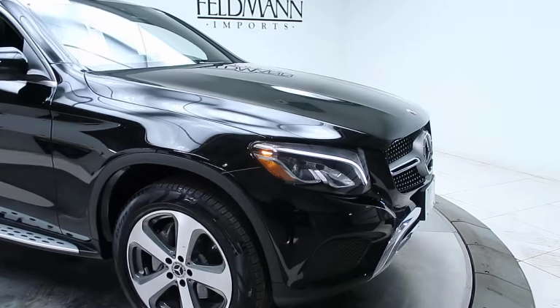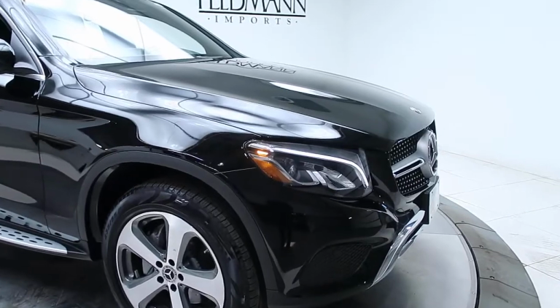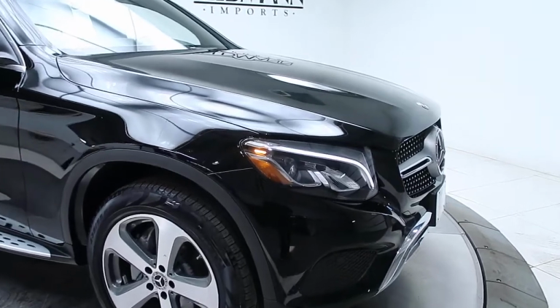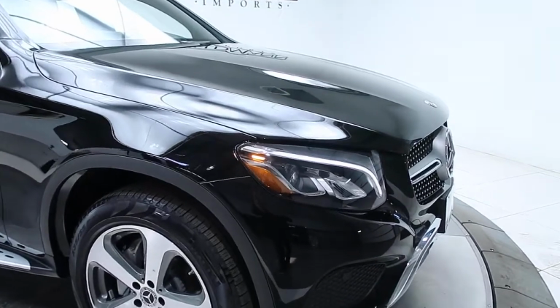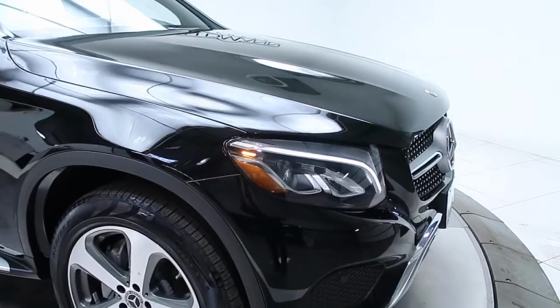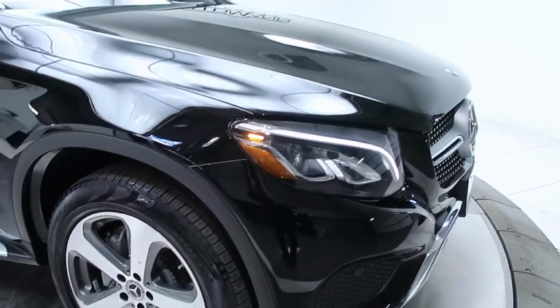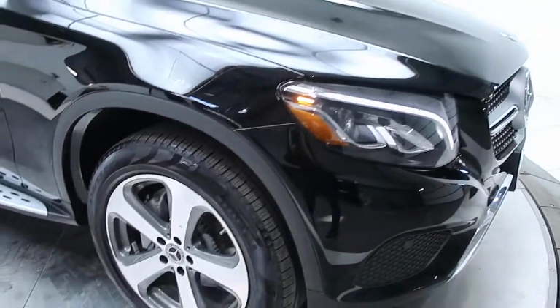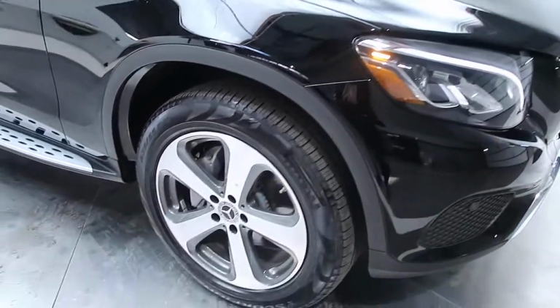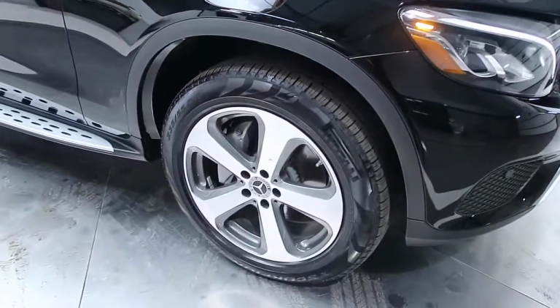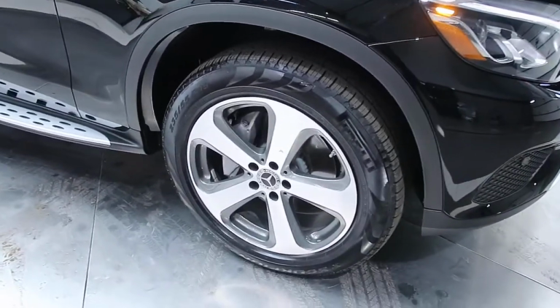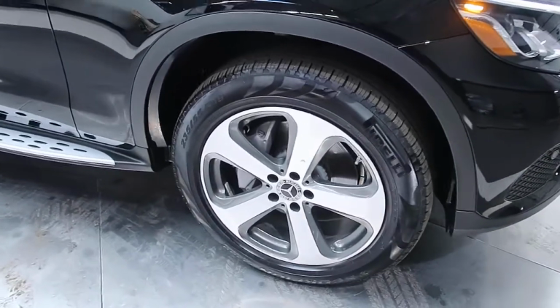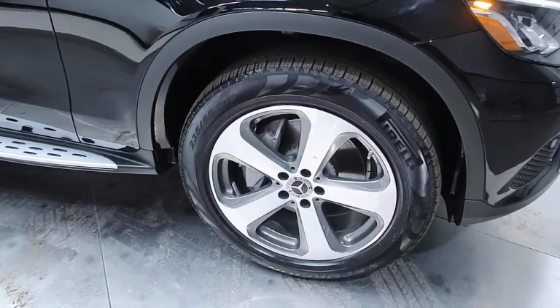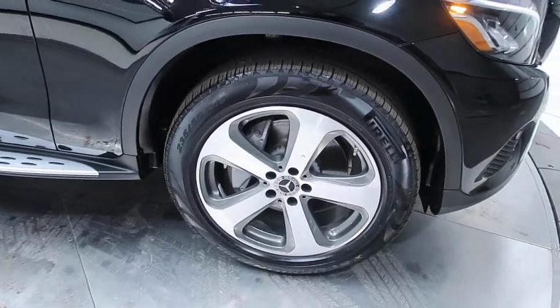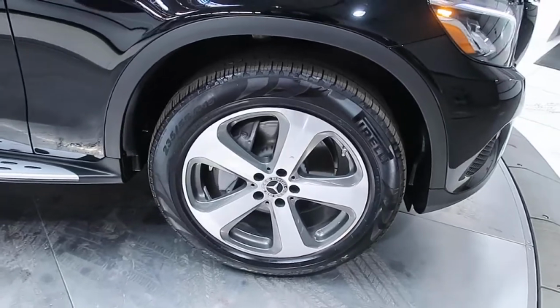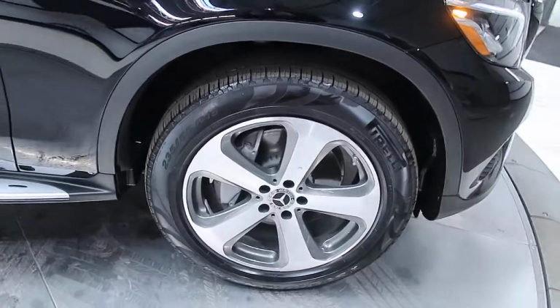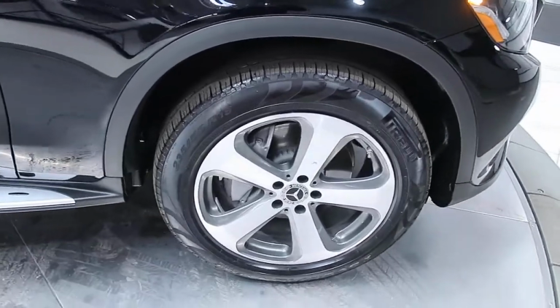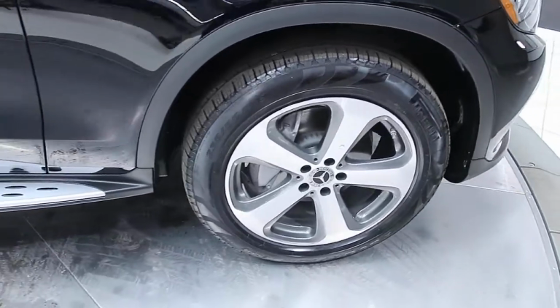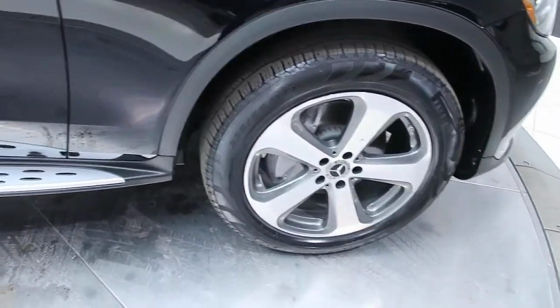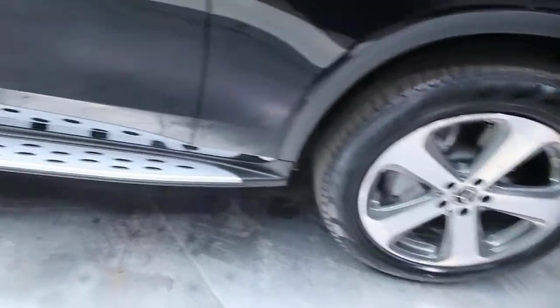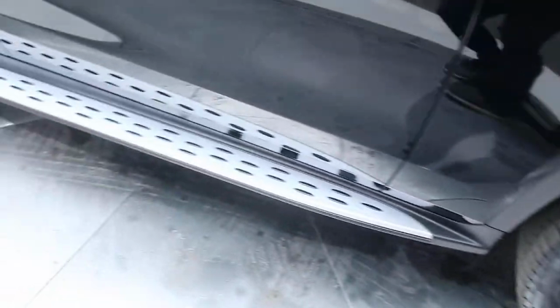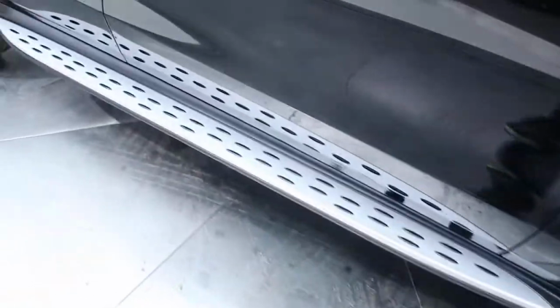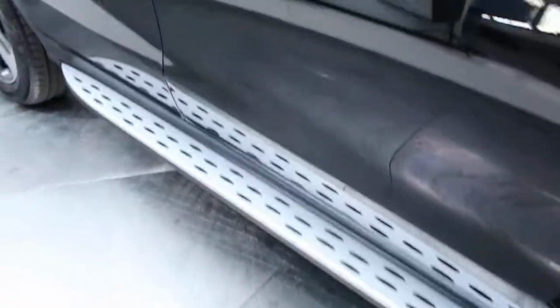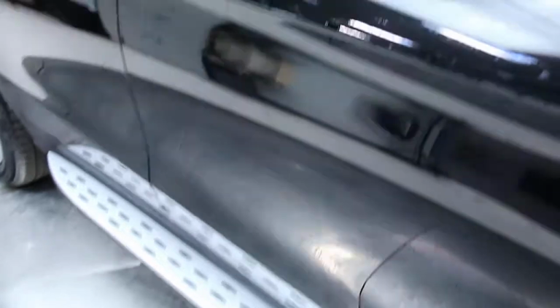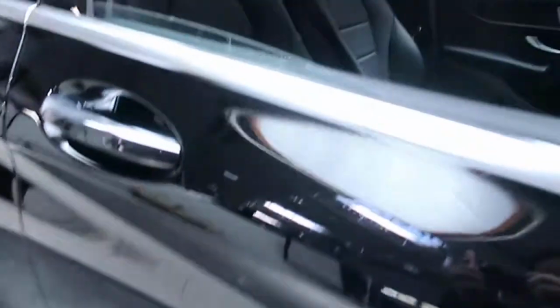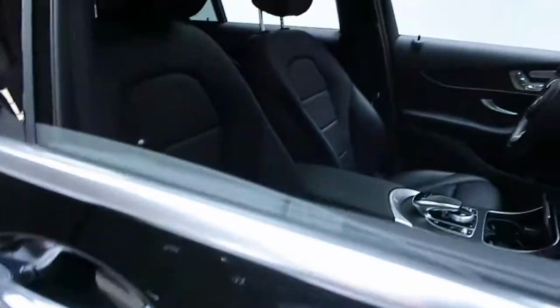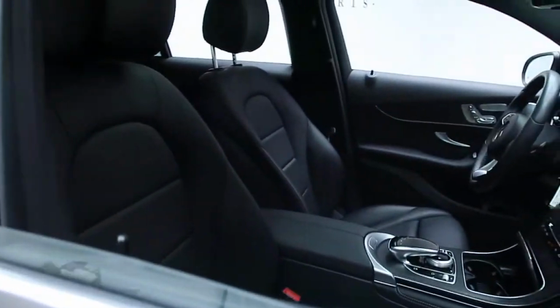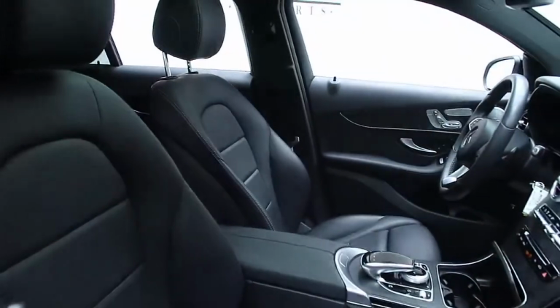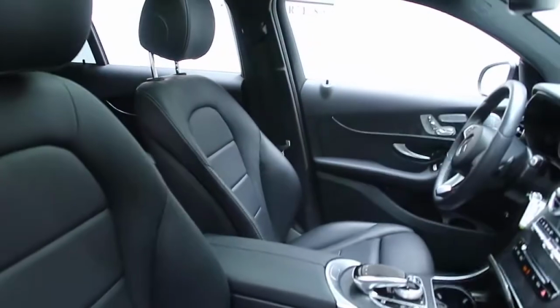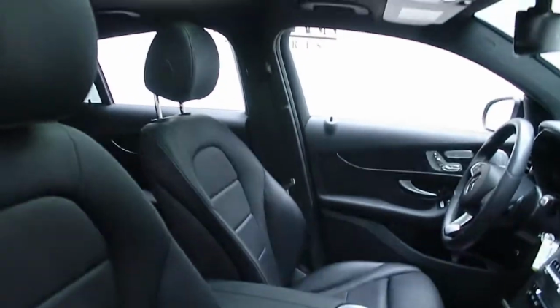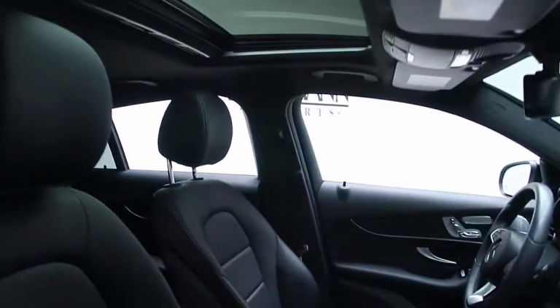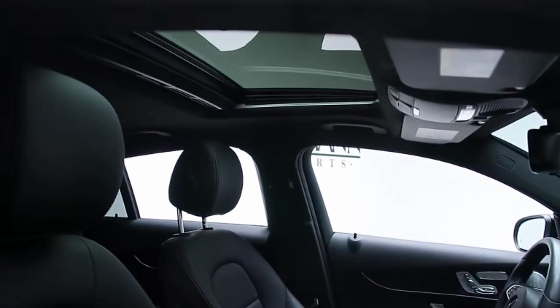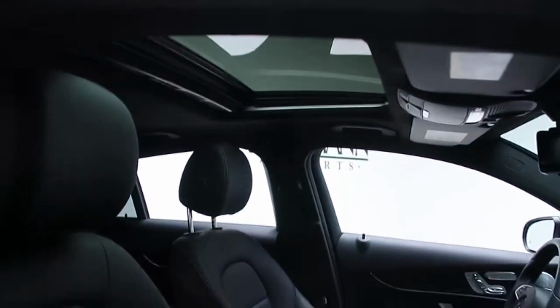This one has the front and rear LED lights. 19-inch five-spoke alloy wheels — tires are in excellent condition. Running boards. A black MB-TEX interior. Sunroof.